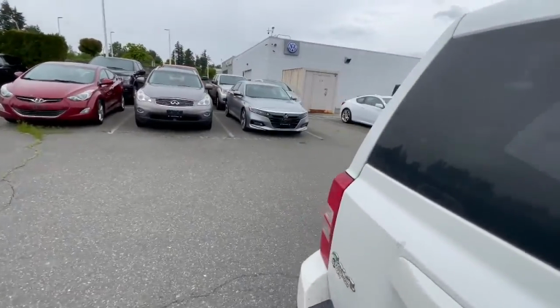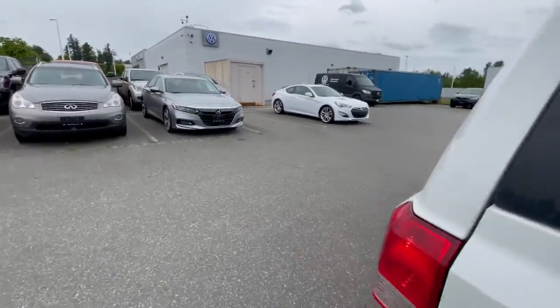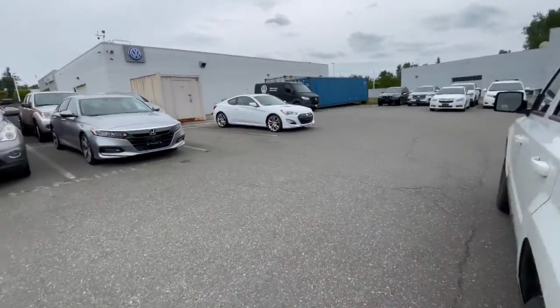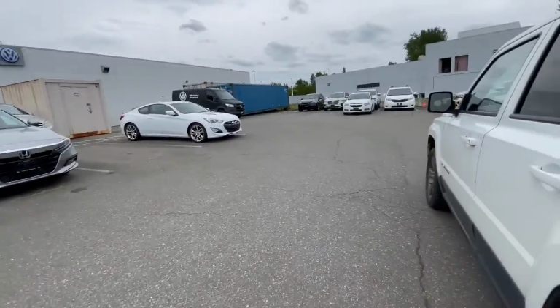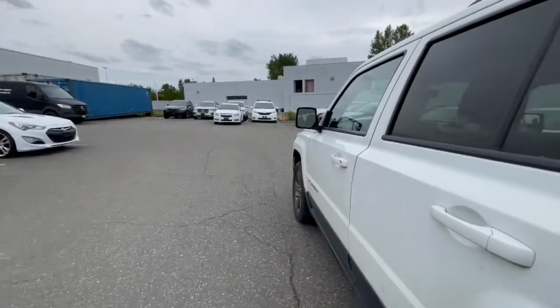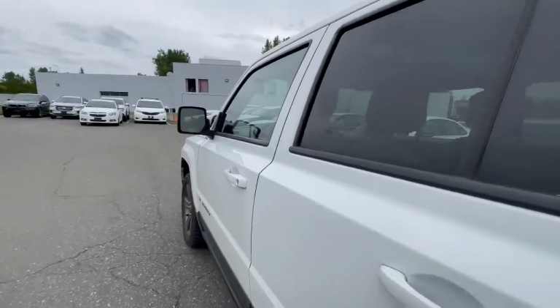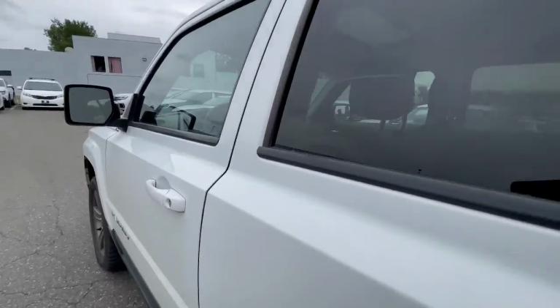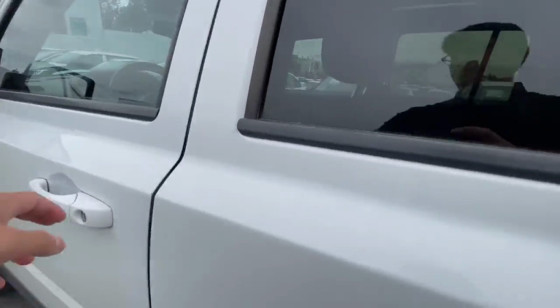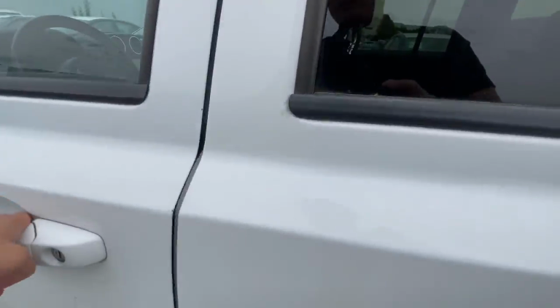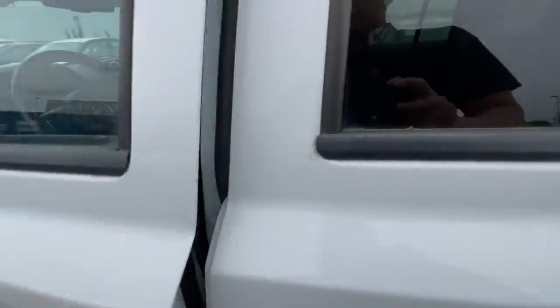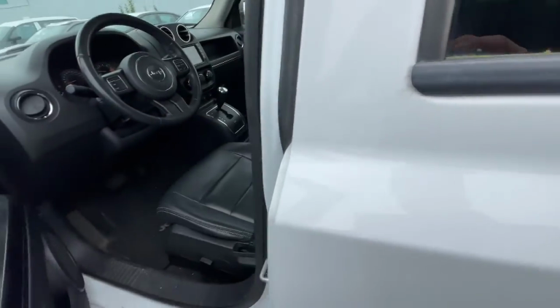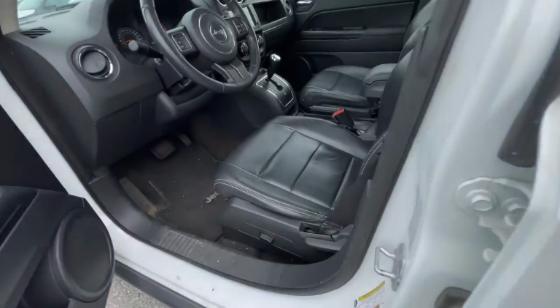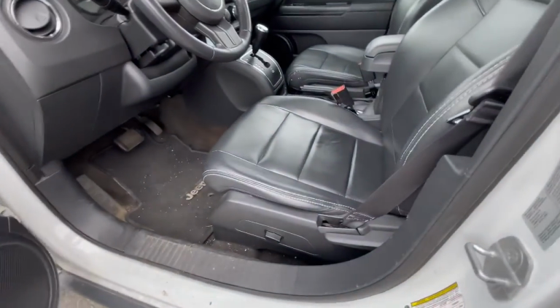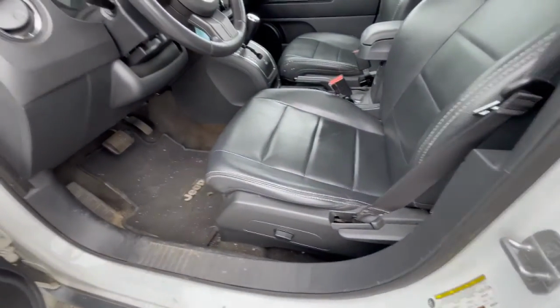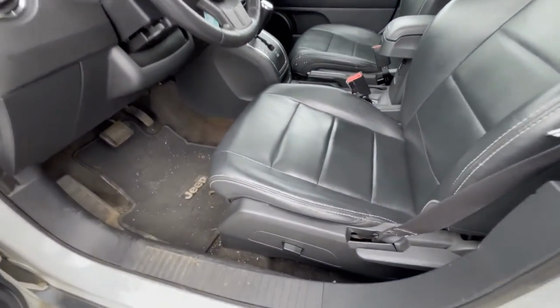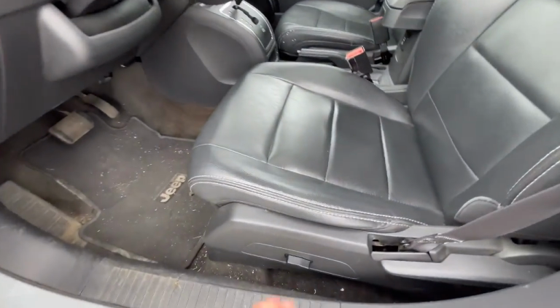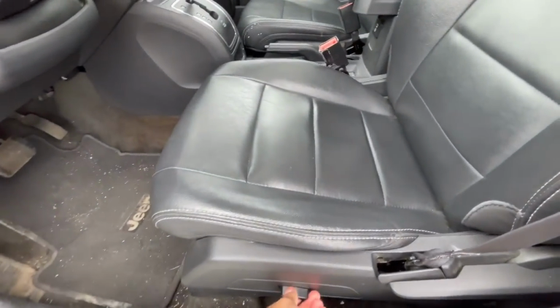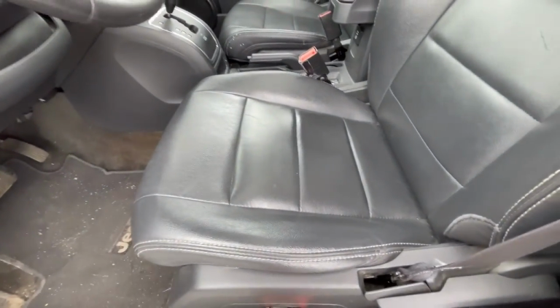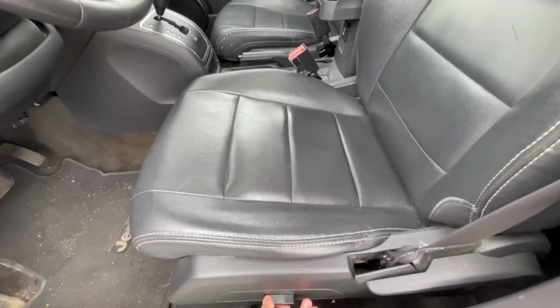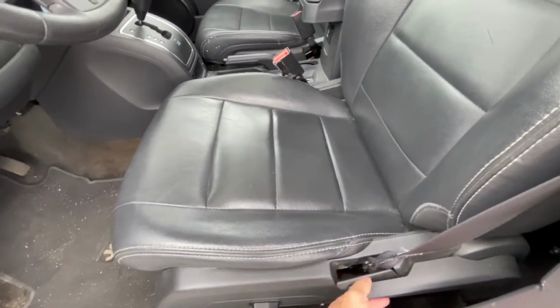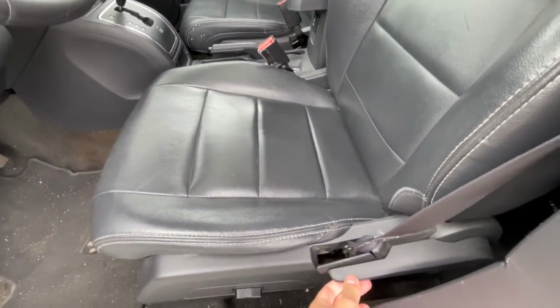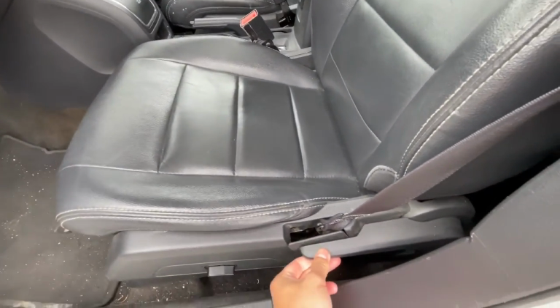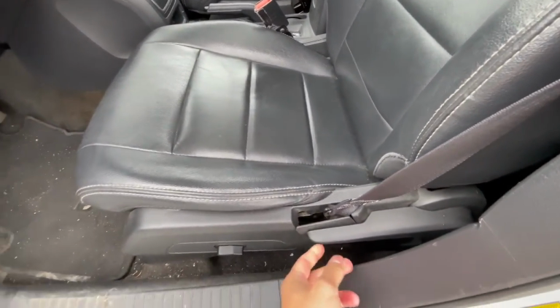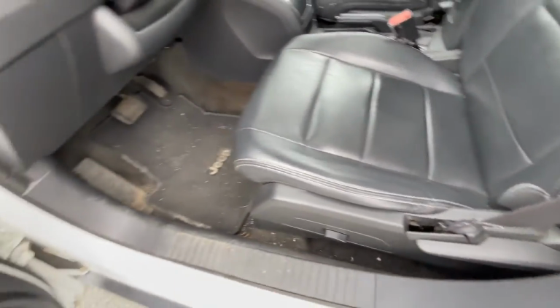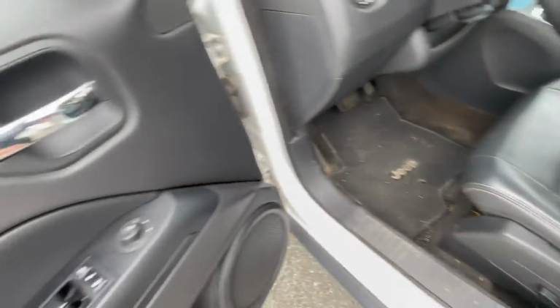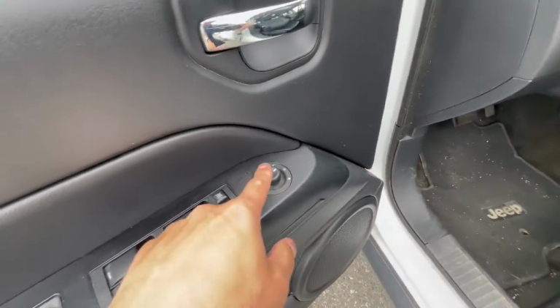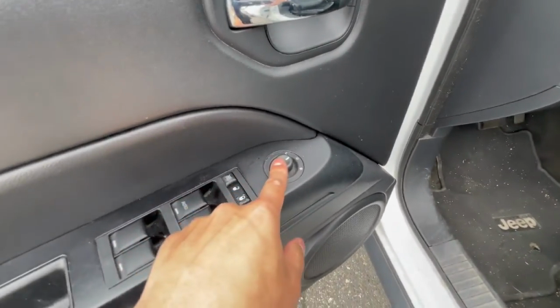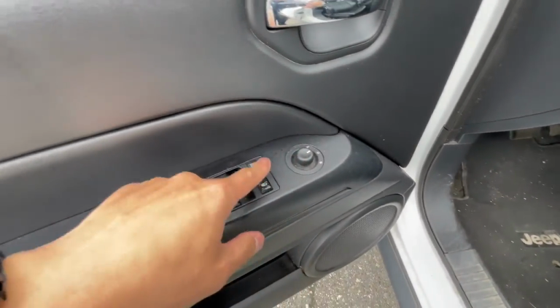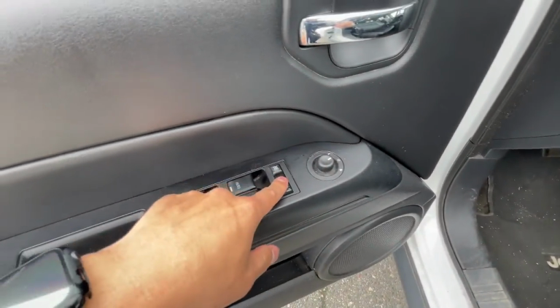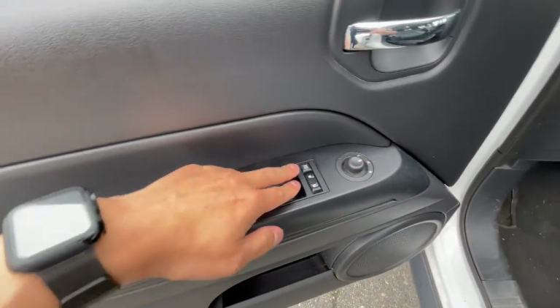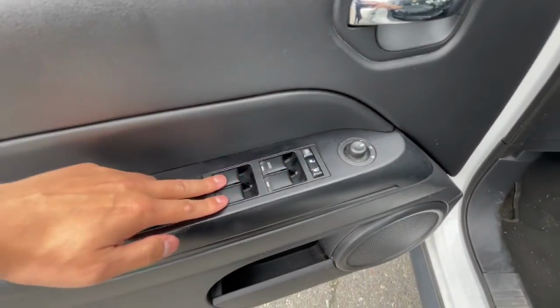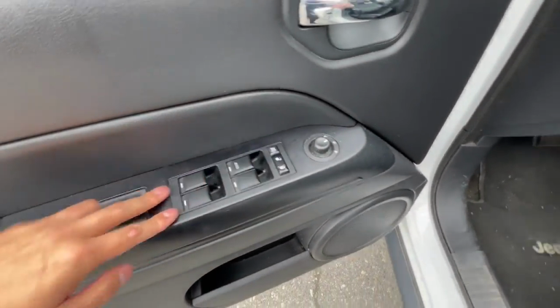On the driver's side, it does come with power seats going forward and back, but otherwise manual for reclining. You've got your mirror adjustments, lock controls, and window controls here.